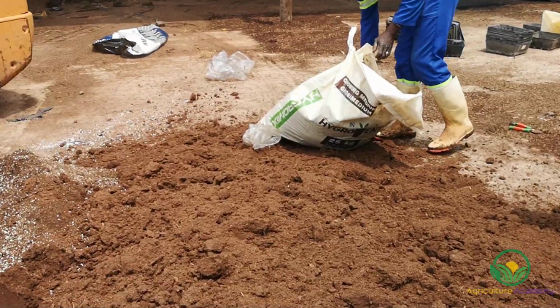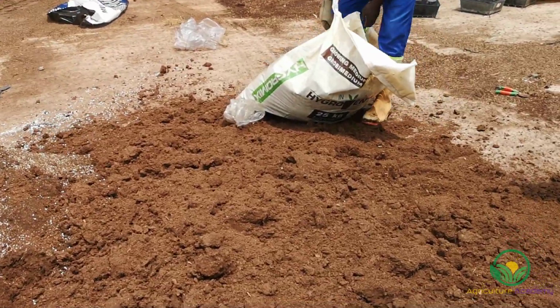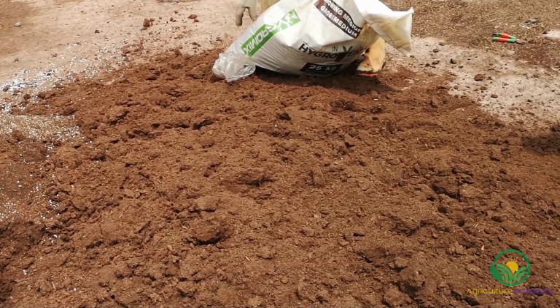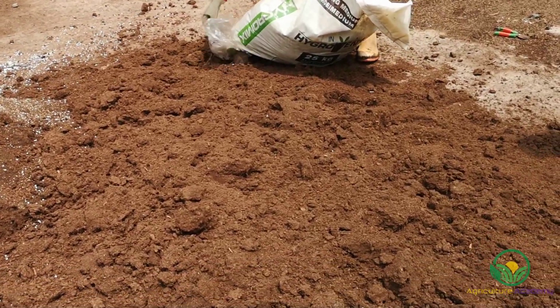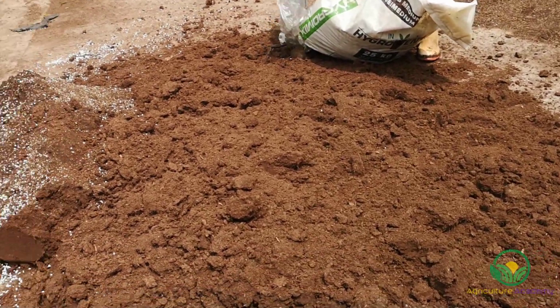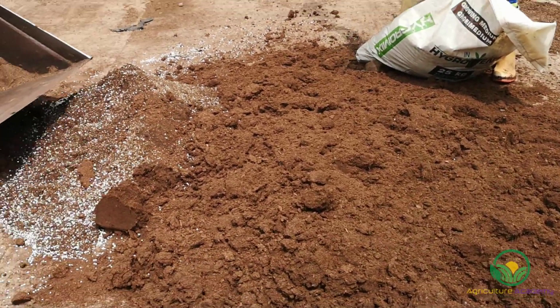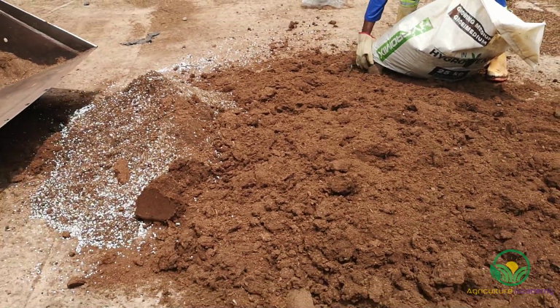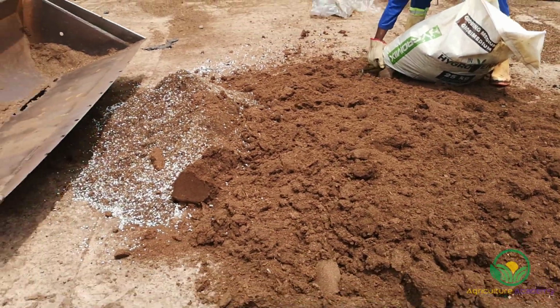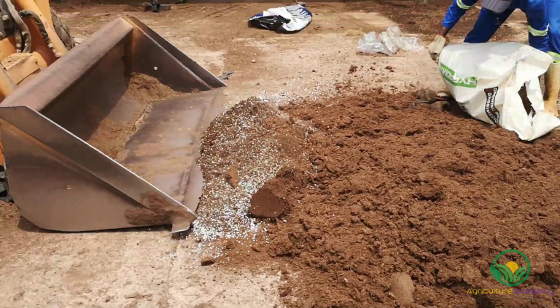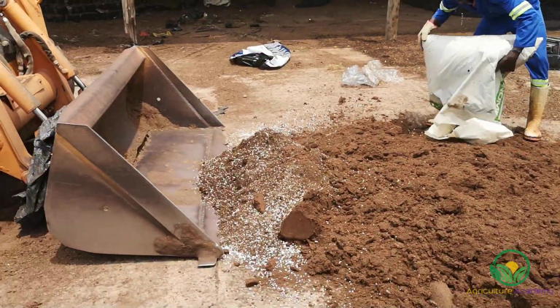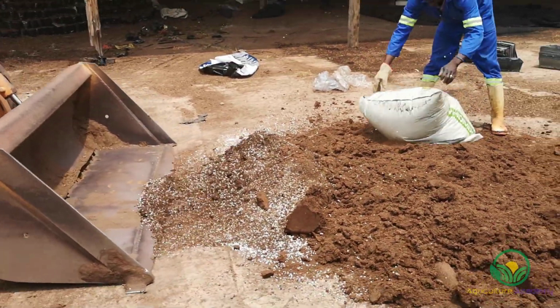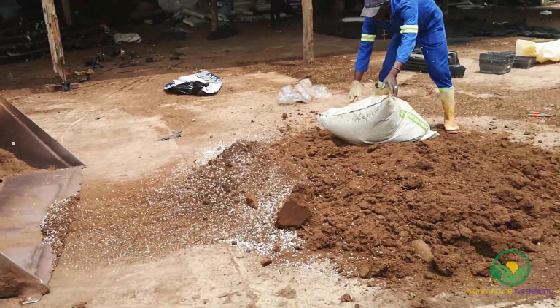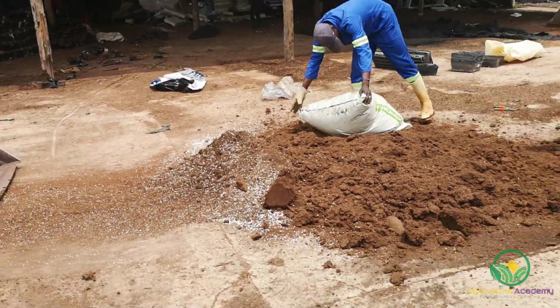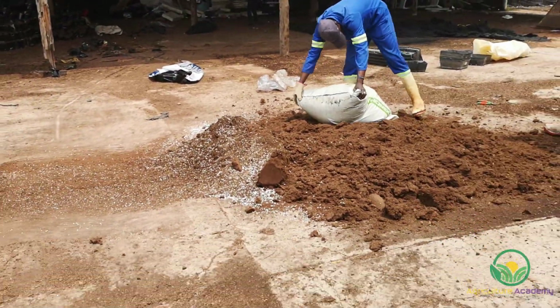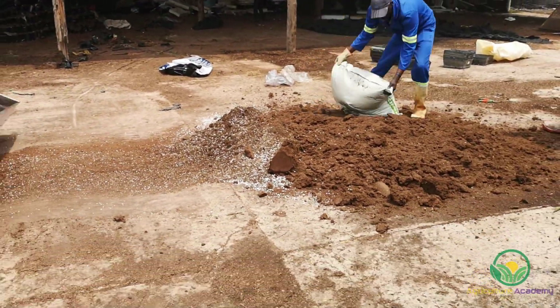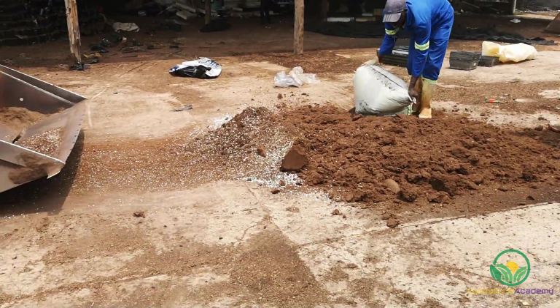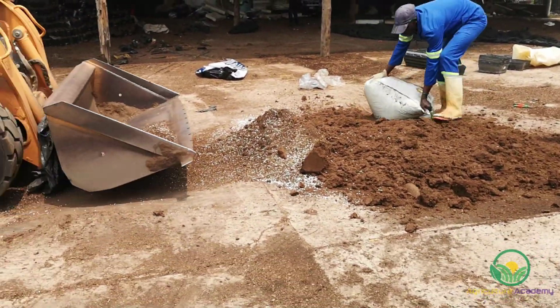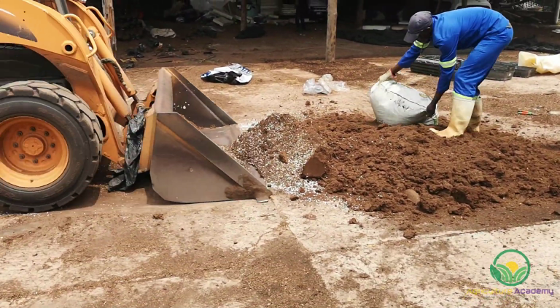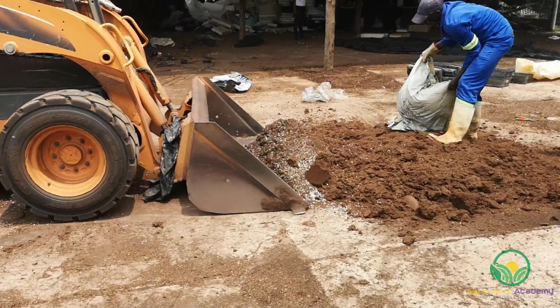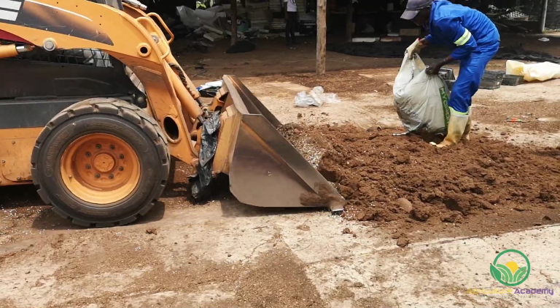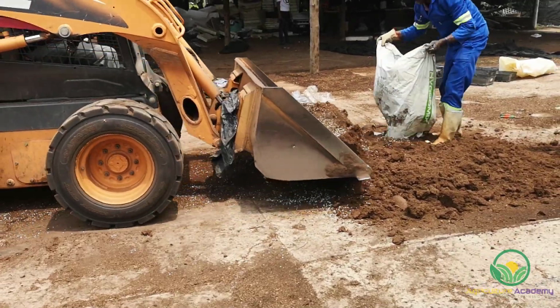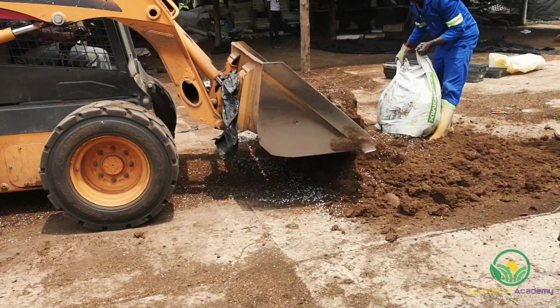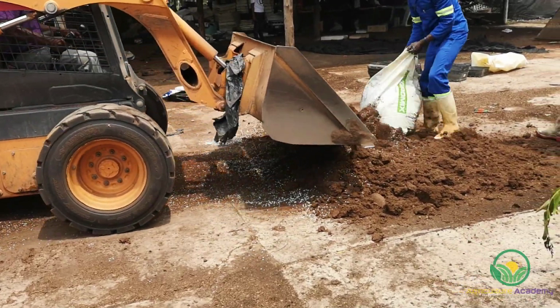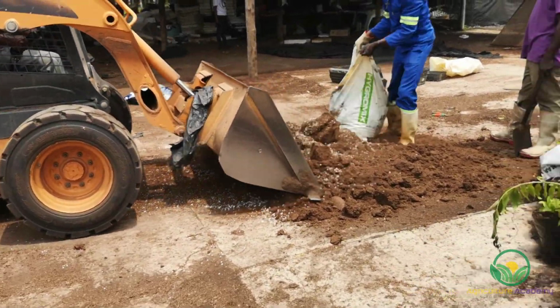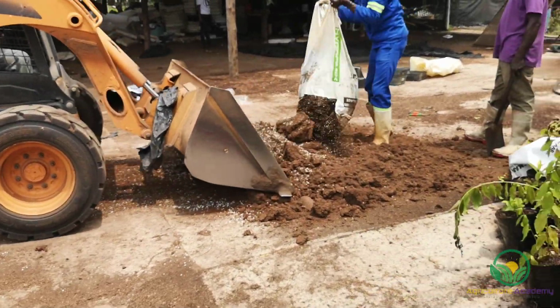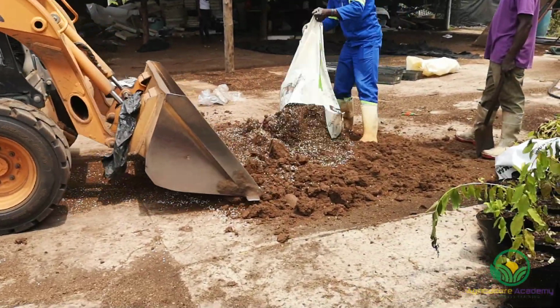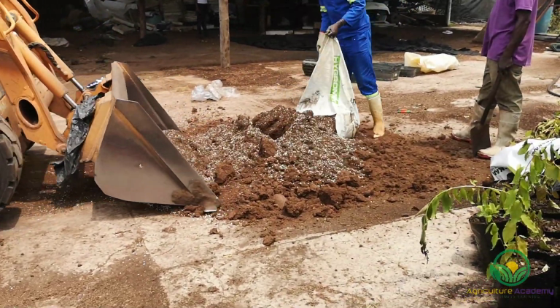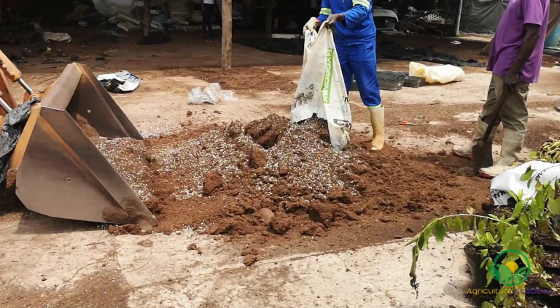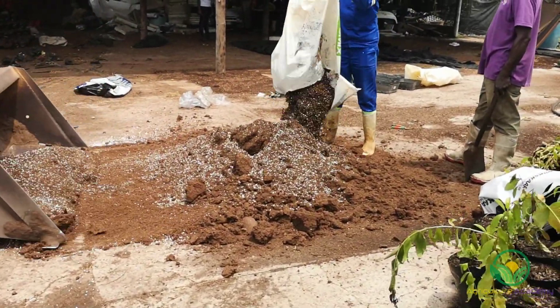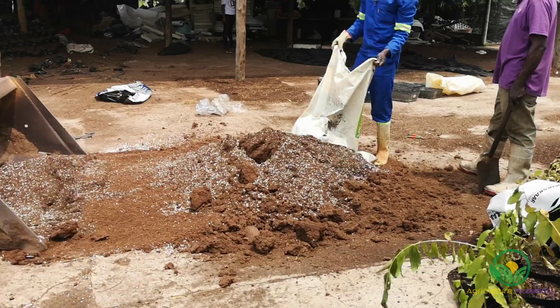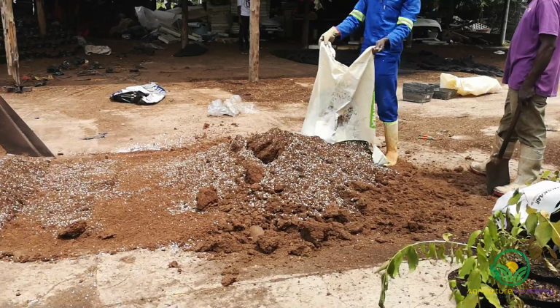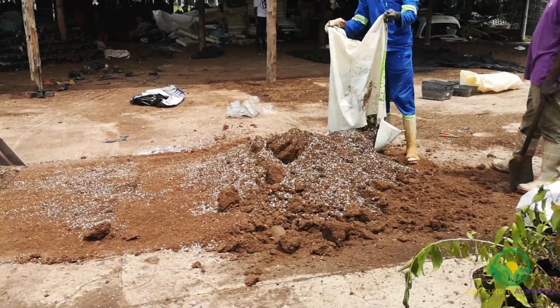In a commercial nursery, large volumes of soil need to be mixed at a time. Thankfully, machinery is on hand to assist with the manual labor. See here how the loader spreads the mix into a thin layer, then scoops it up into a mound and repeats until all is evenly incorporated.